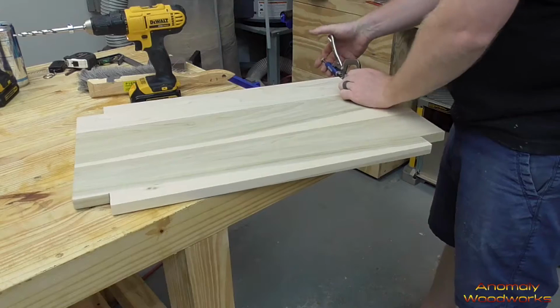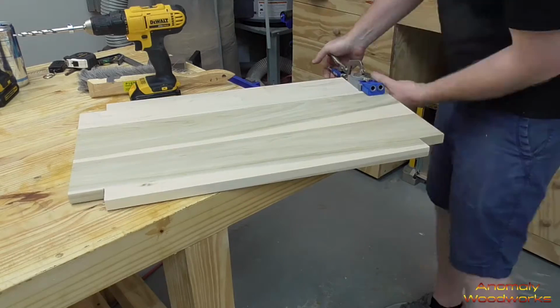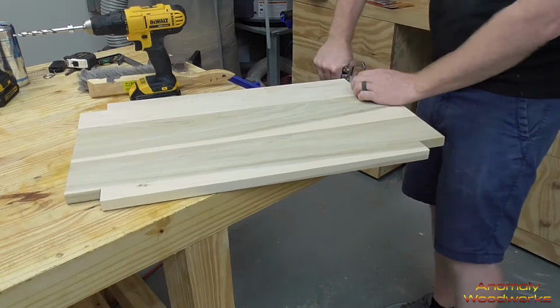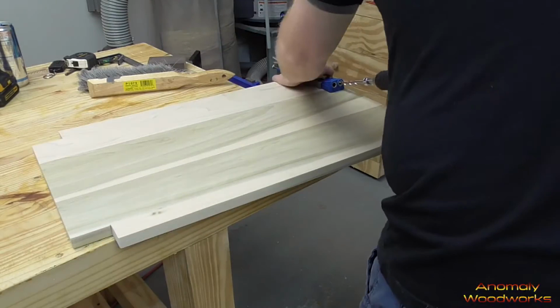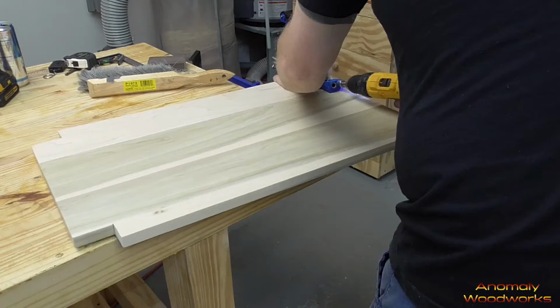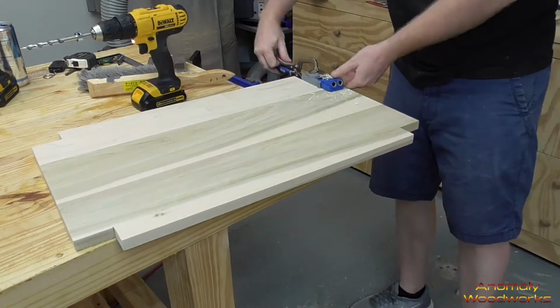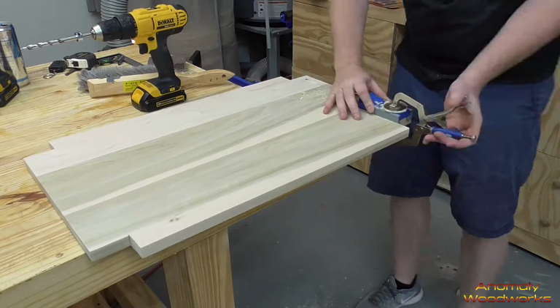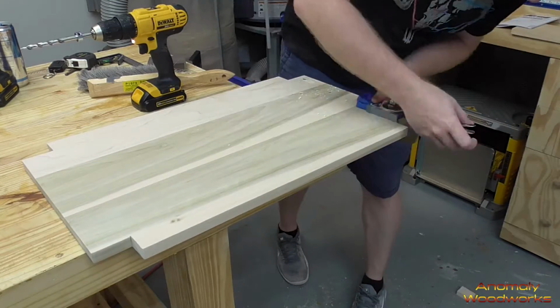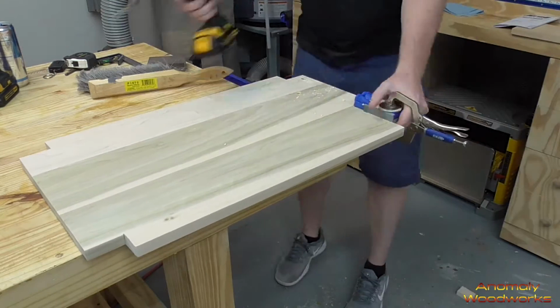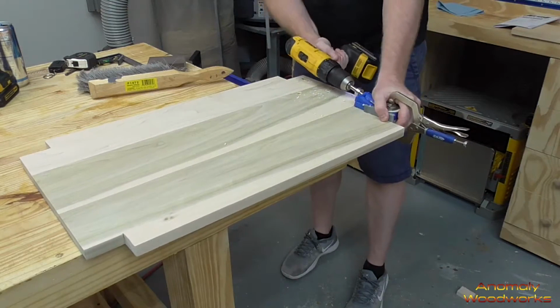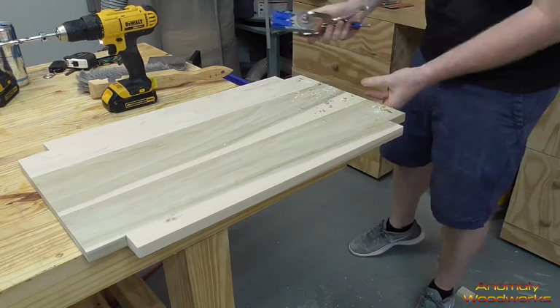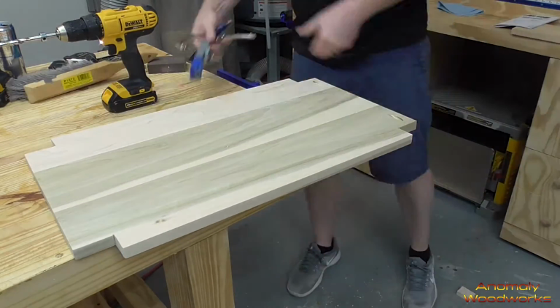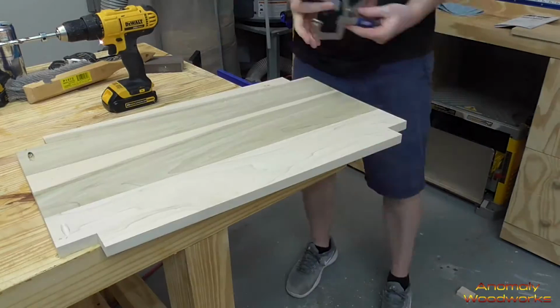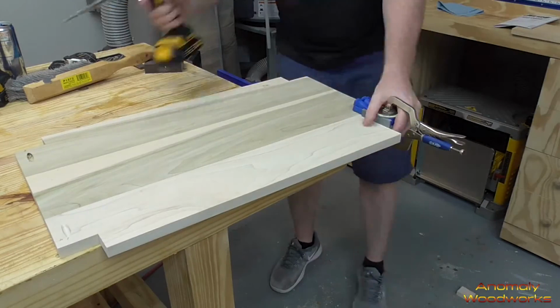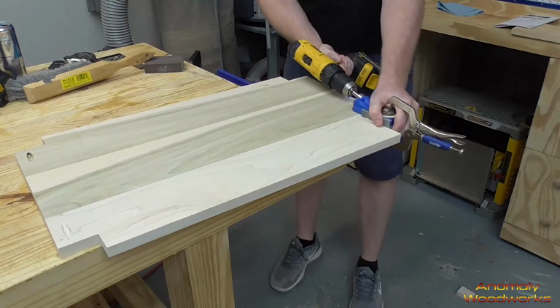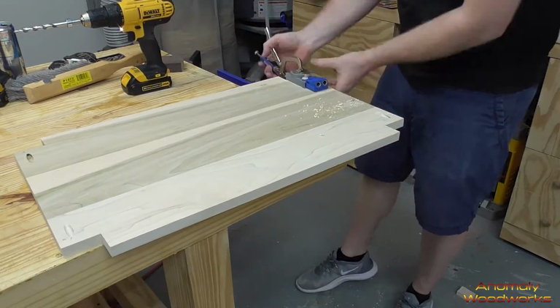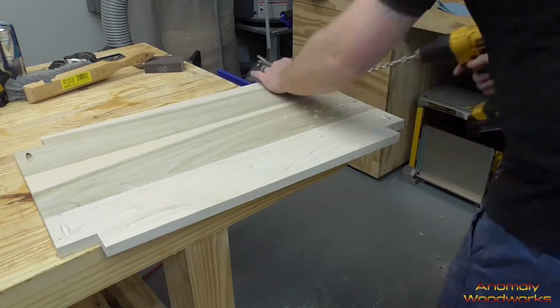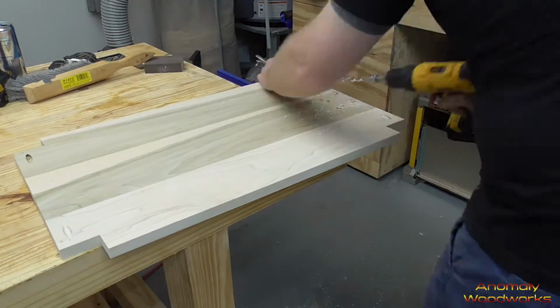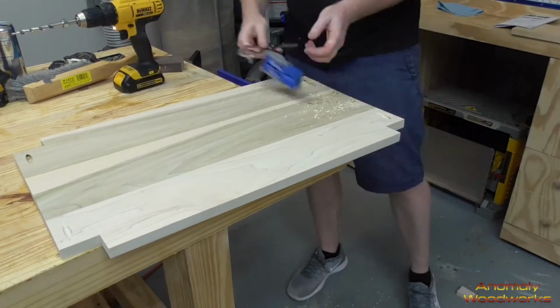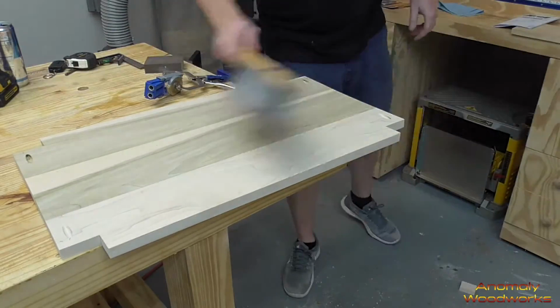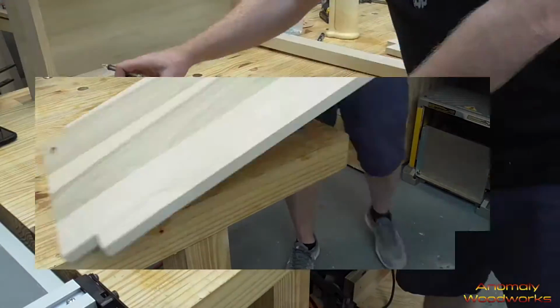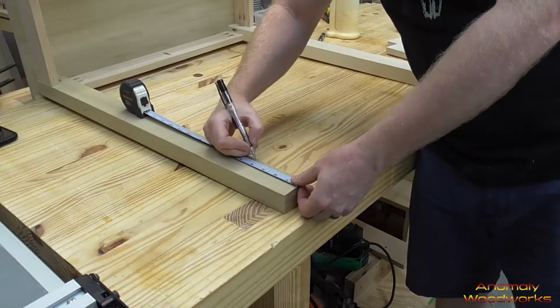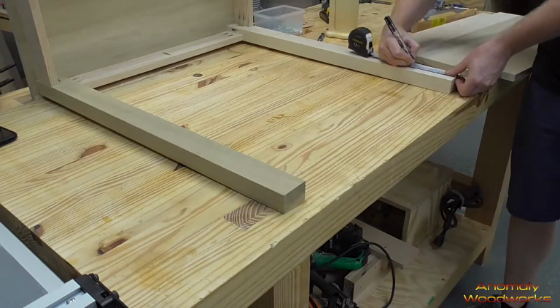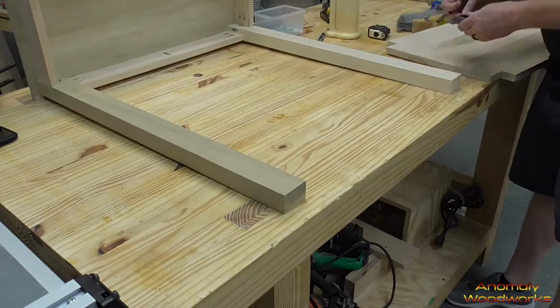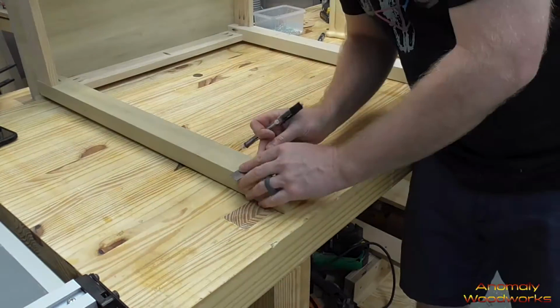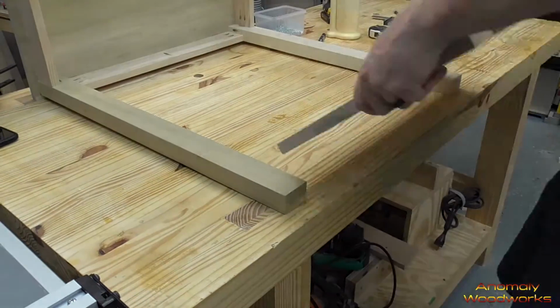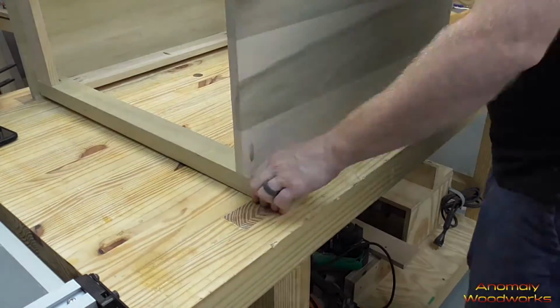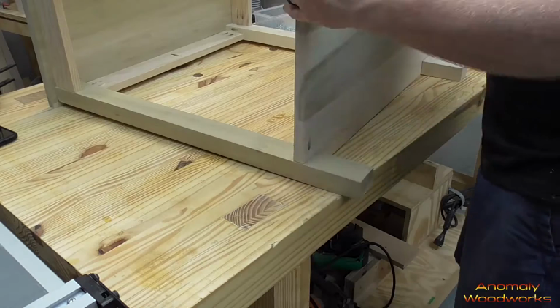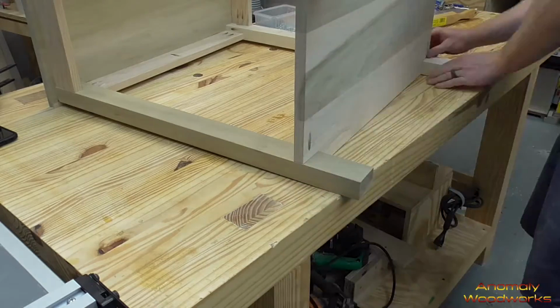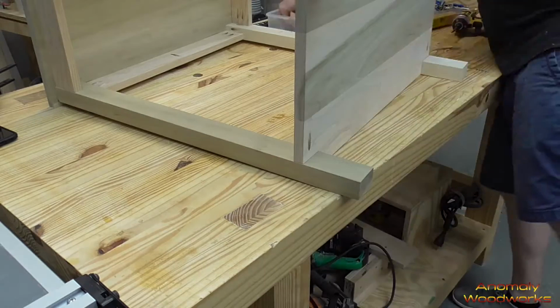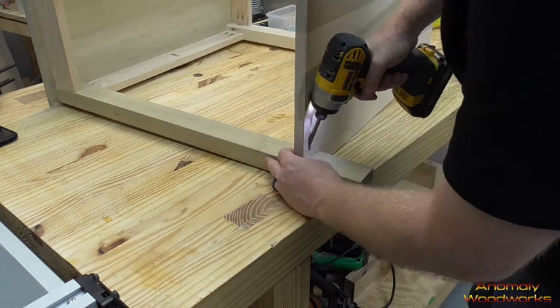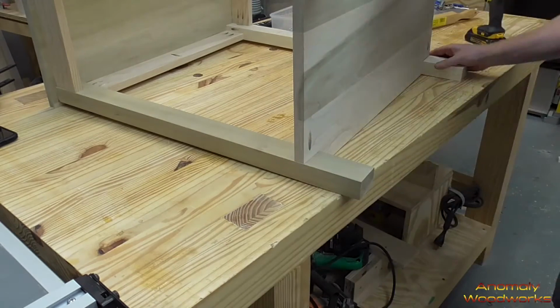I busted out the Kreg jig so I could drill pocket holes to attach the shelf to the legs. I marked a line four inches up from the bottom of each leg so I would know where to attach the shelf.